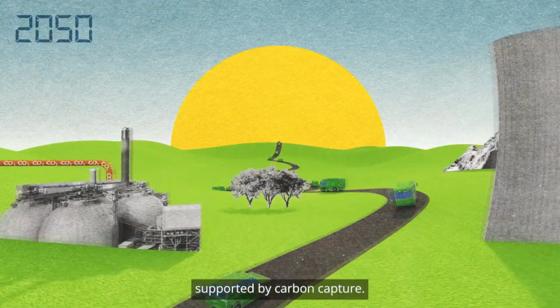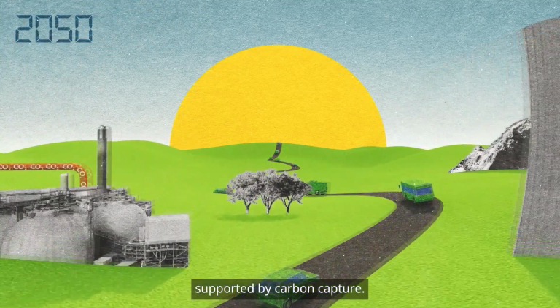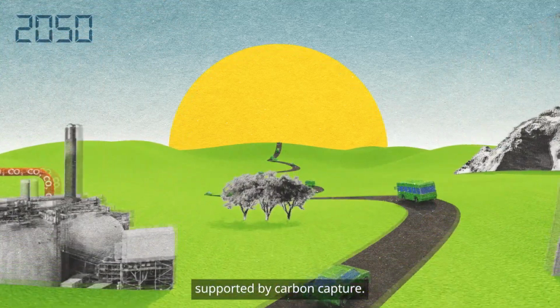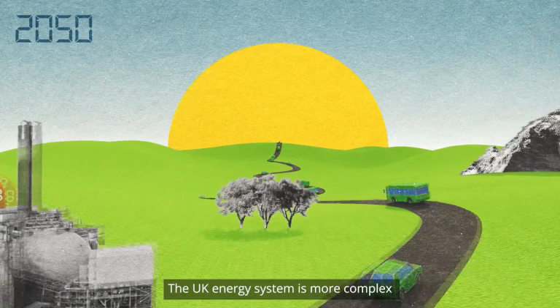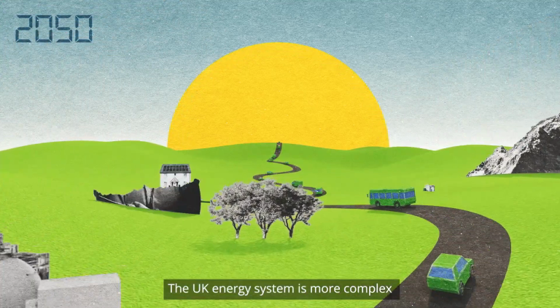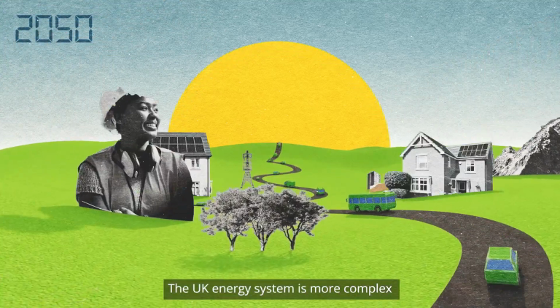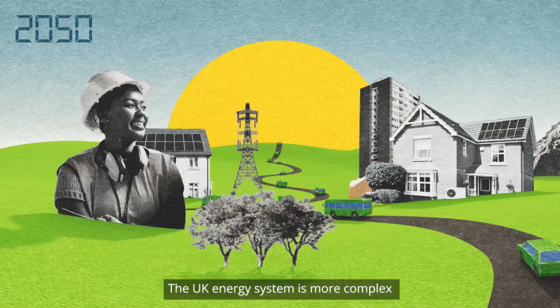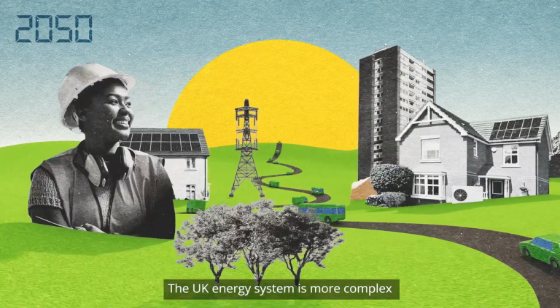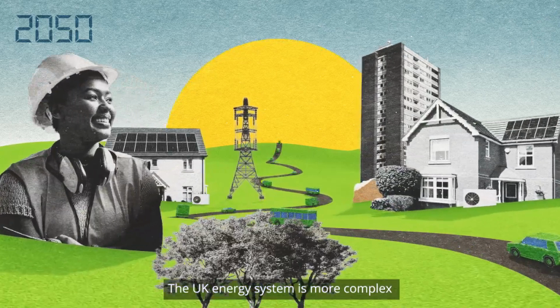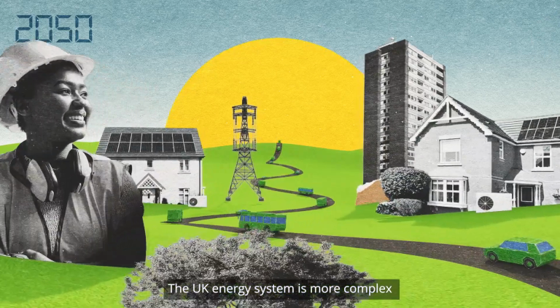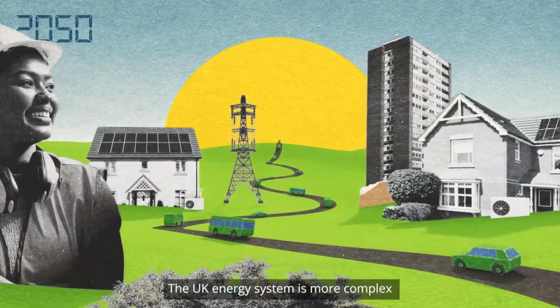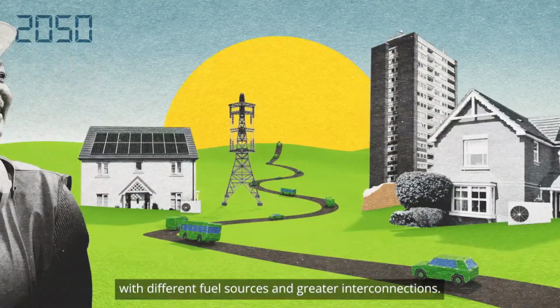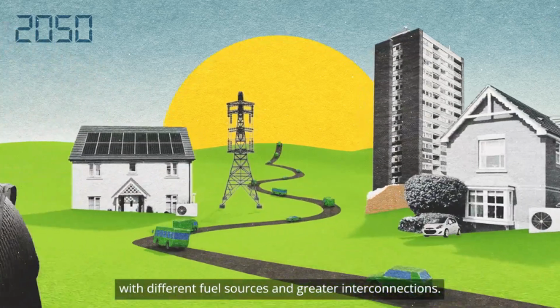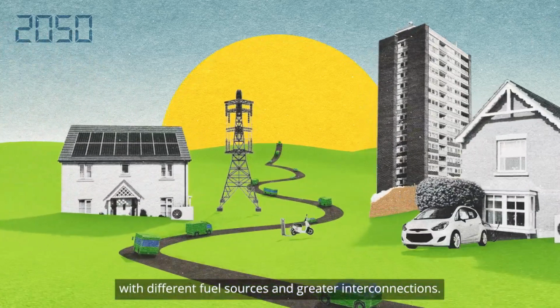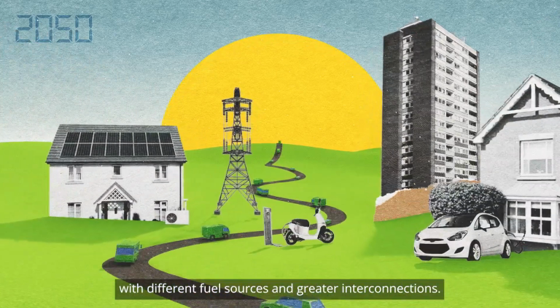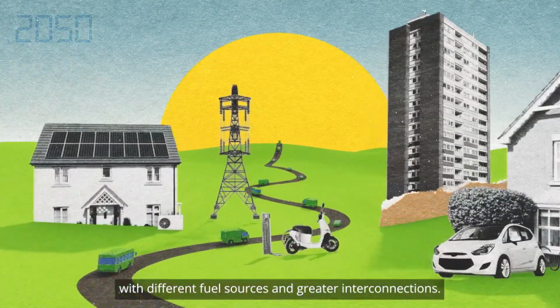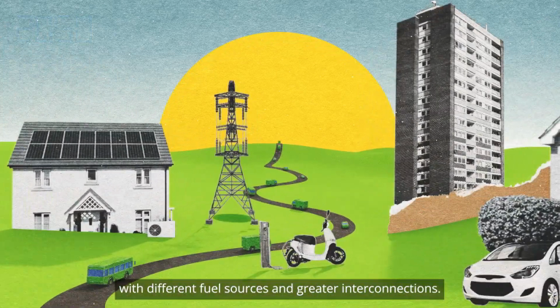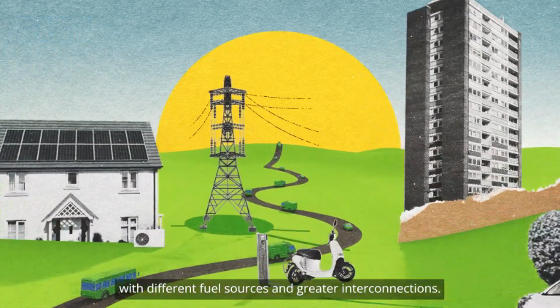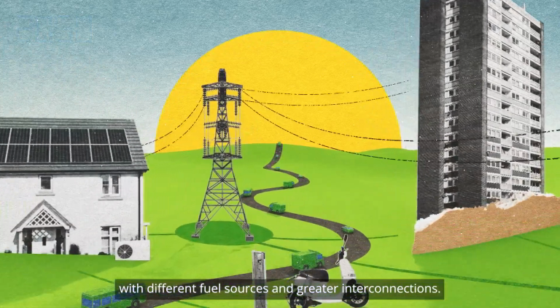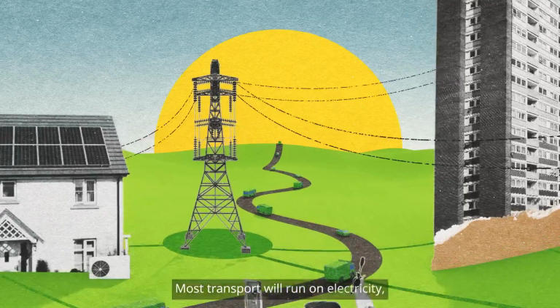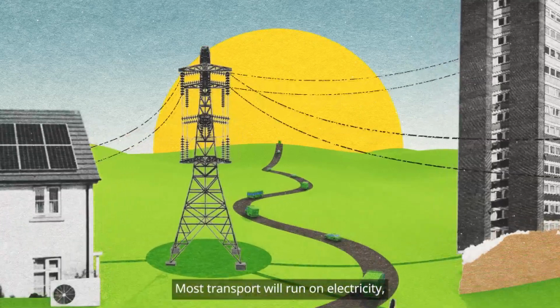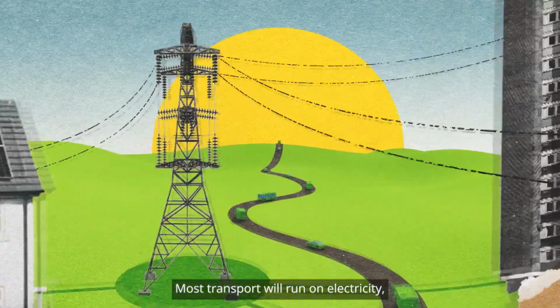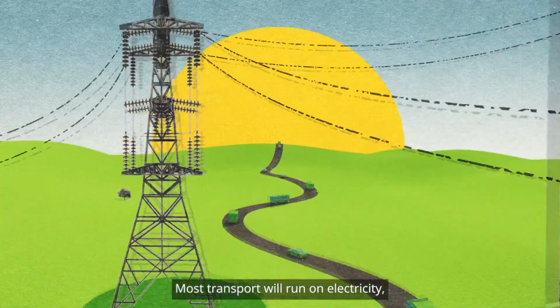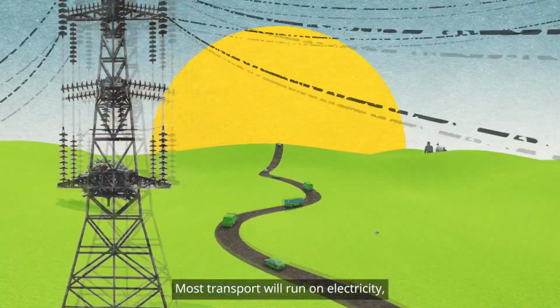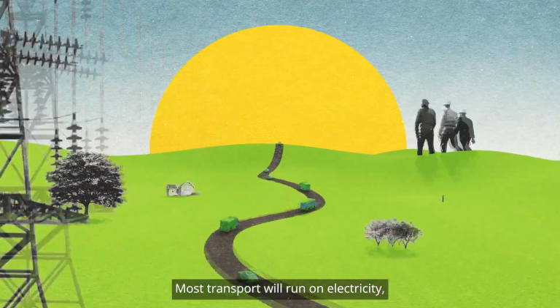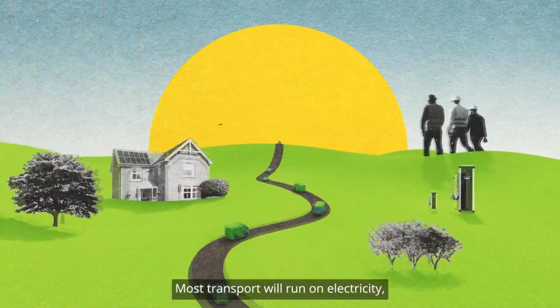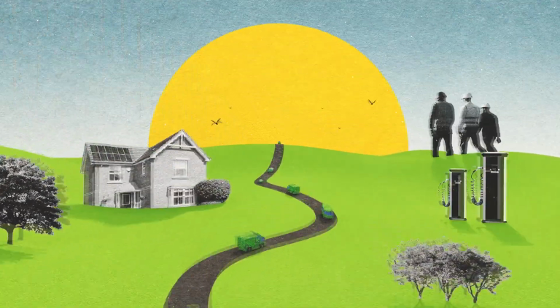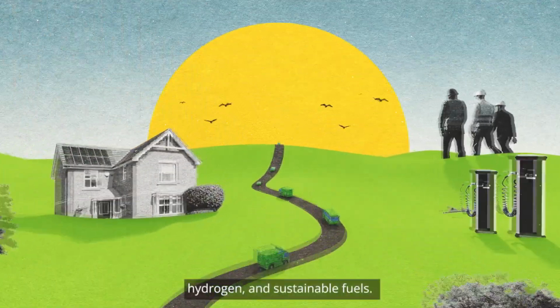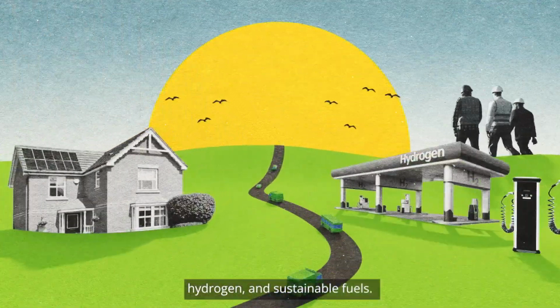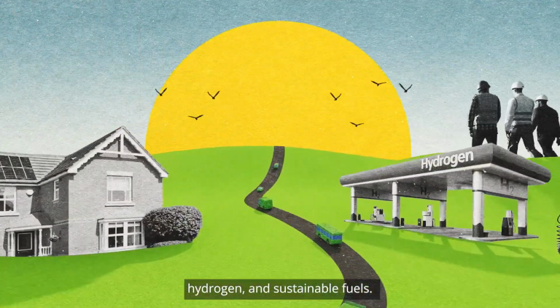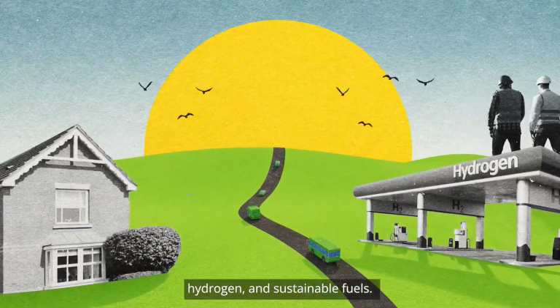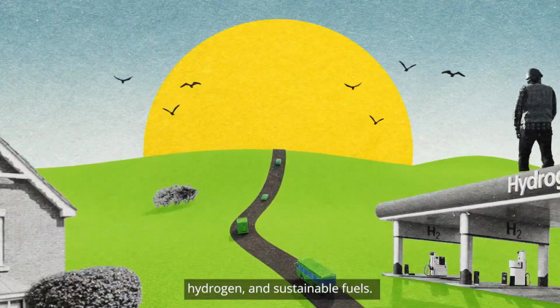The UK energy system is more complex with different fuel sources and greater interconnections, and most transport will run on electricity, hydrogen and sustainable fuels.